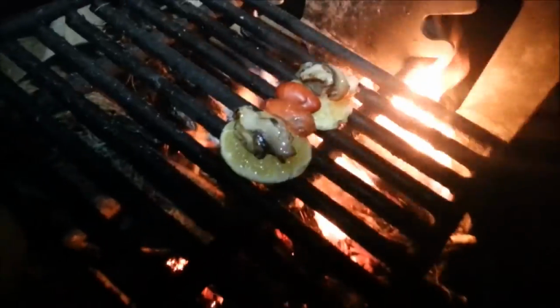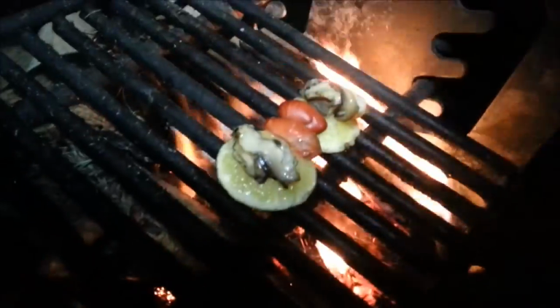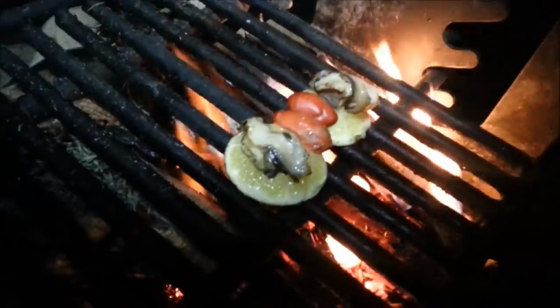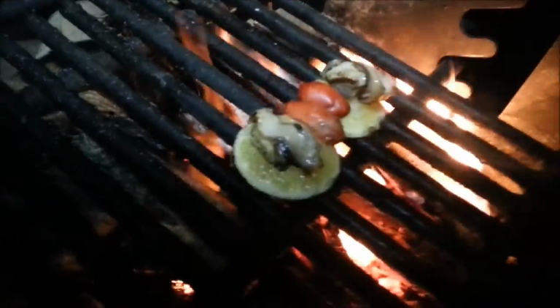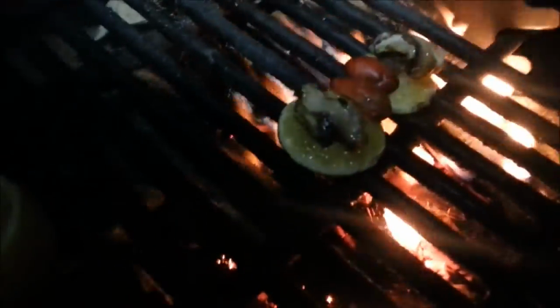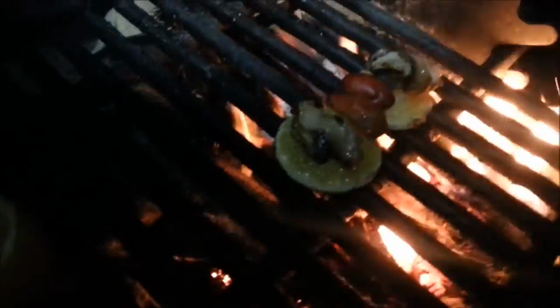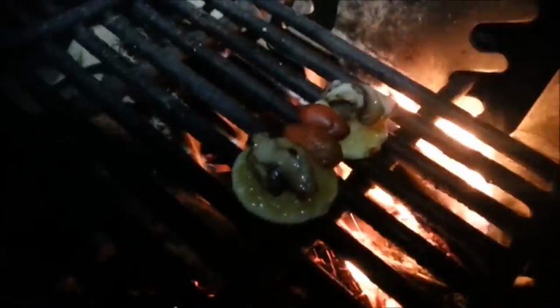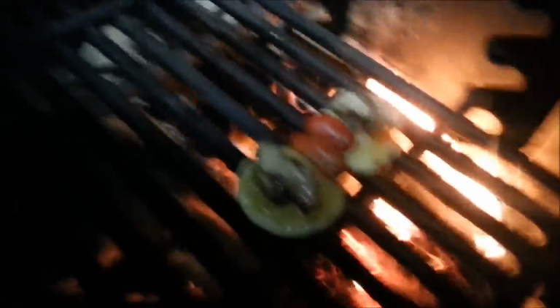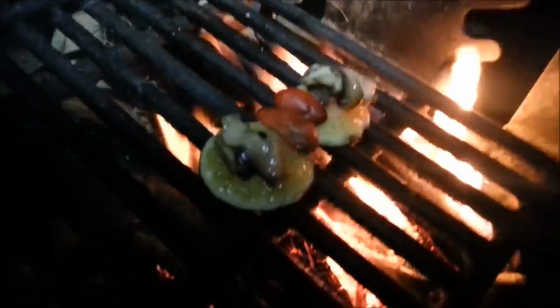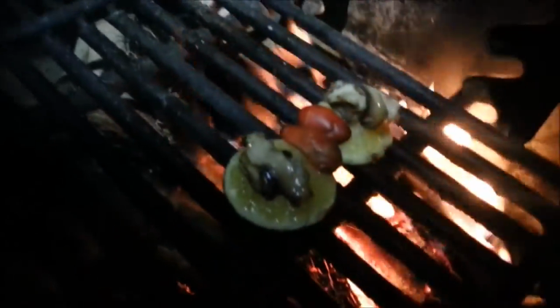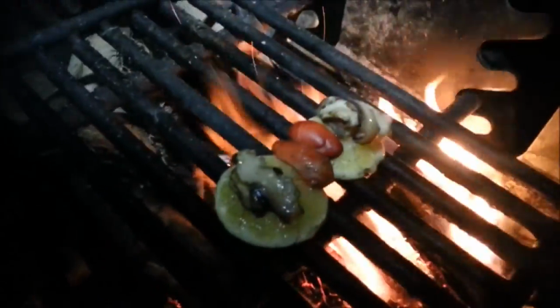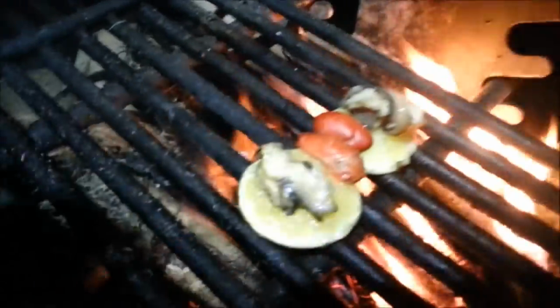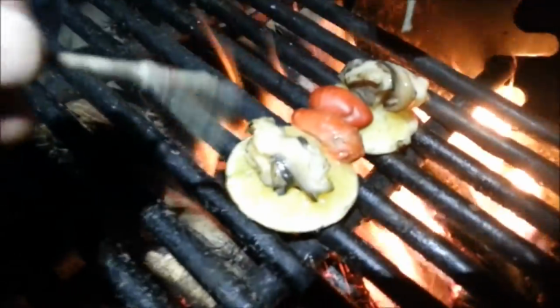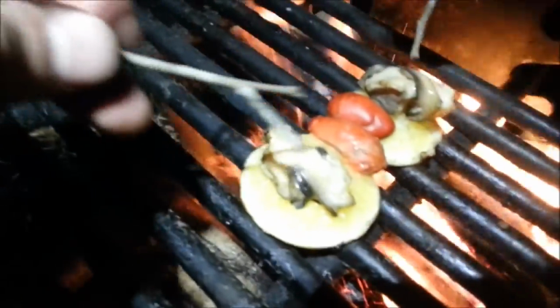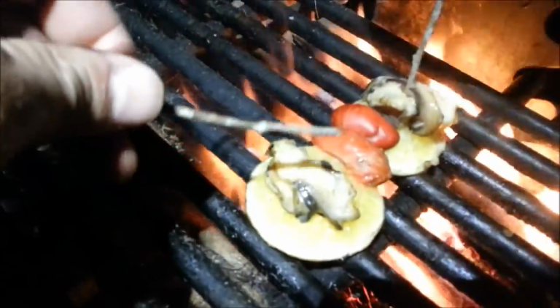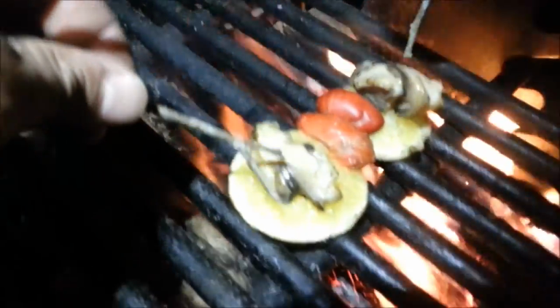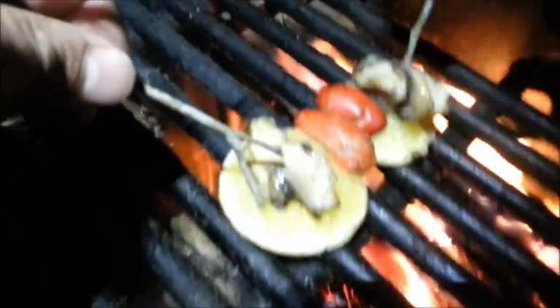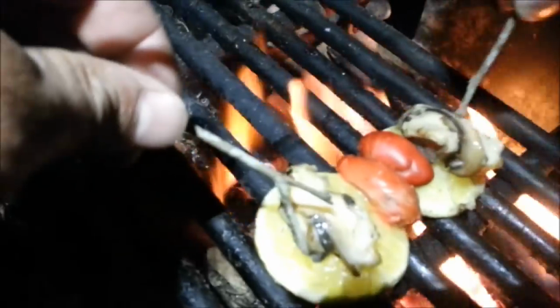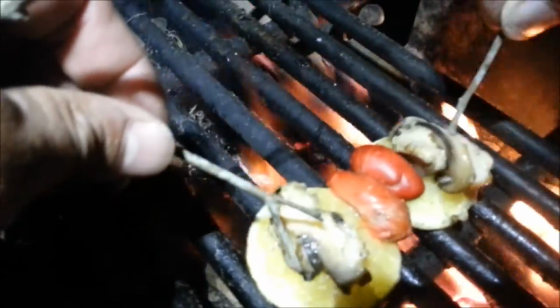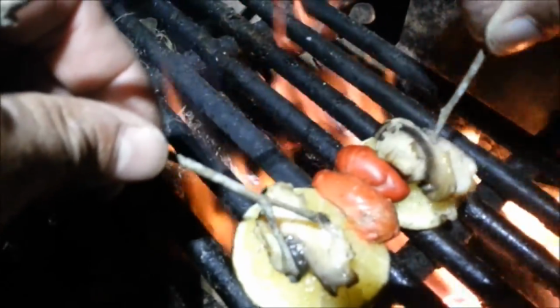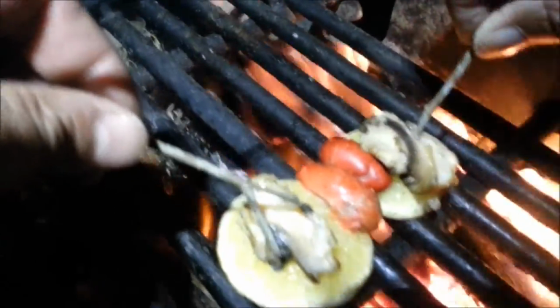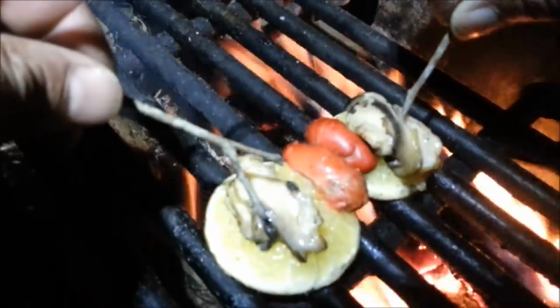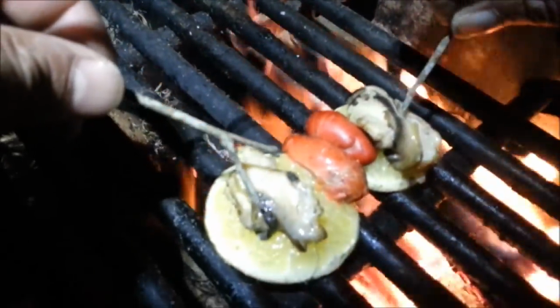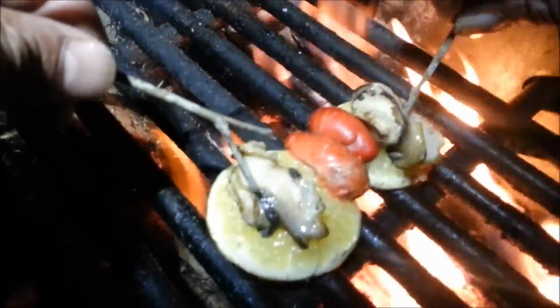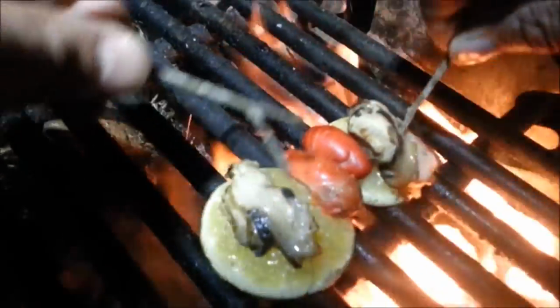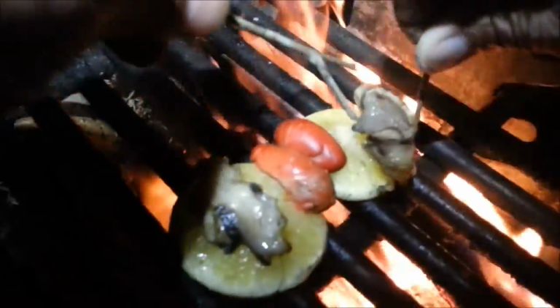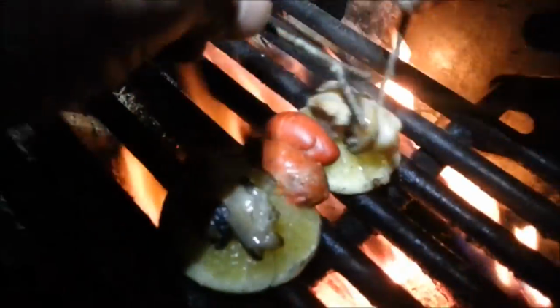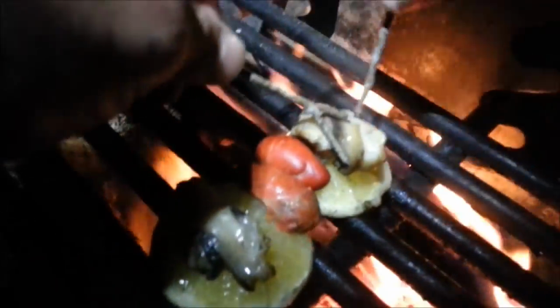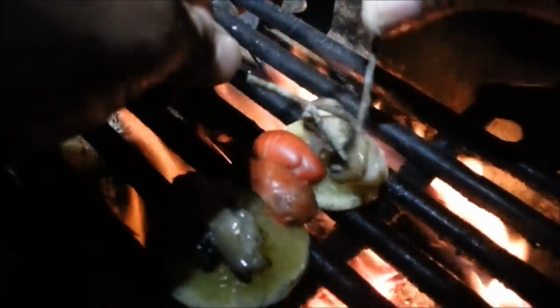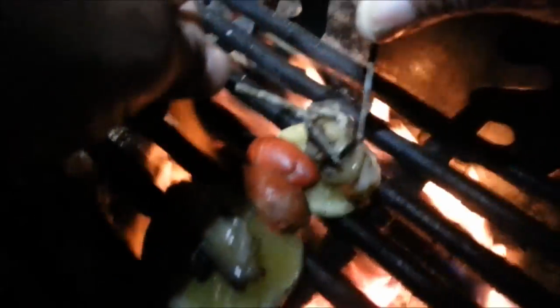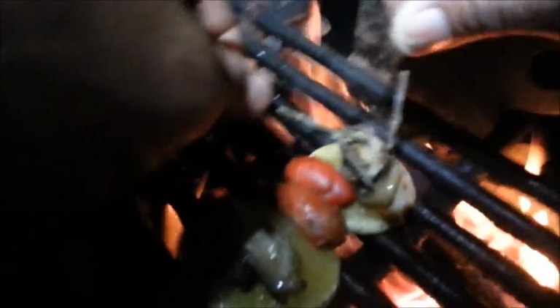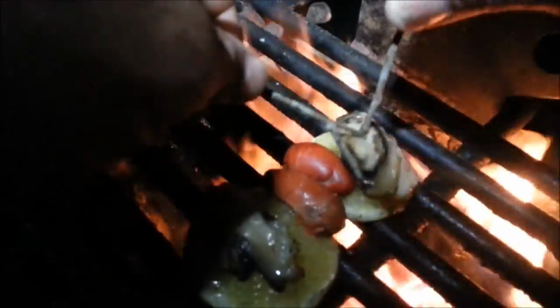Now they're fully cooked. With the help of my assistant chef here — if you look at it, it's cooked. Pinching it, it's a hard muscle, so it's not gonna go right through.